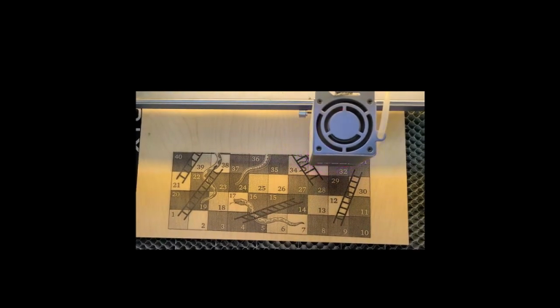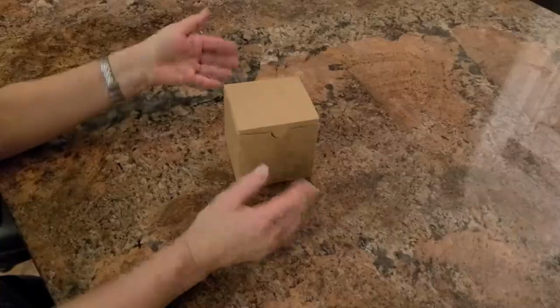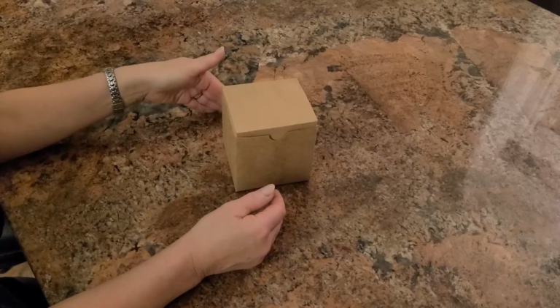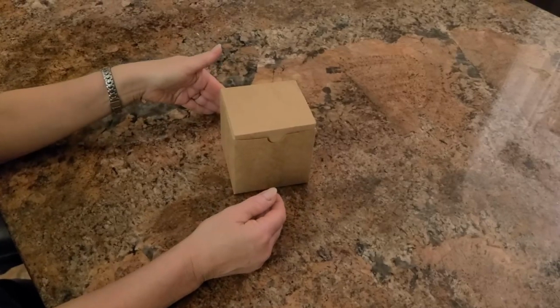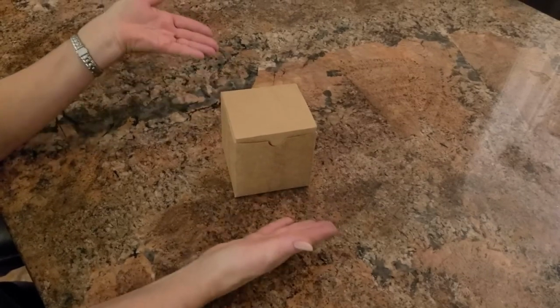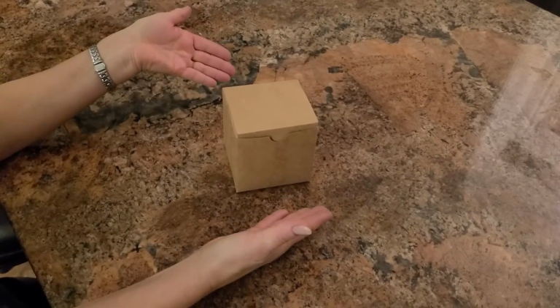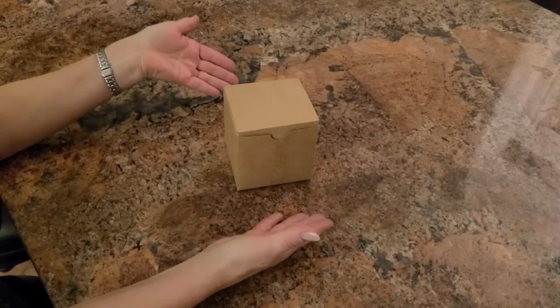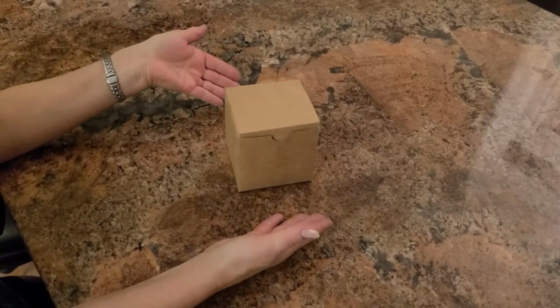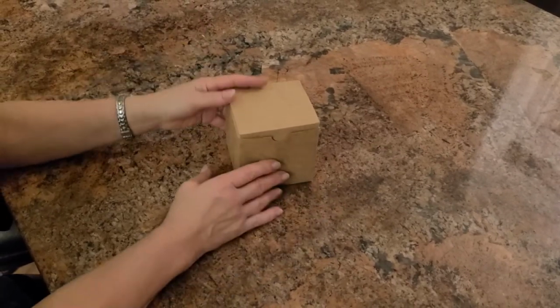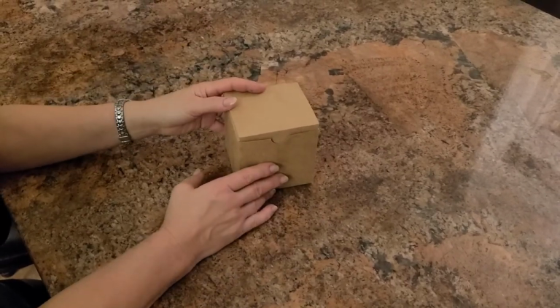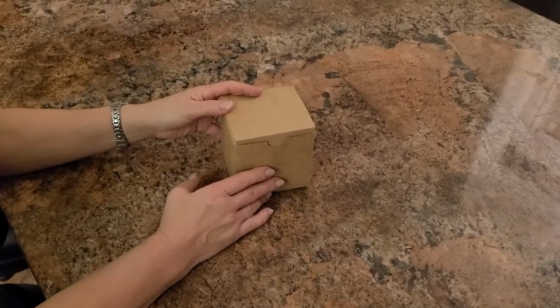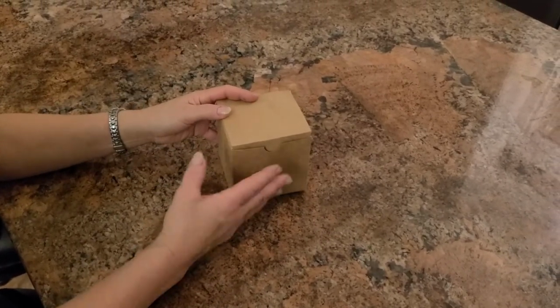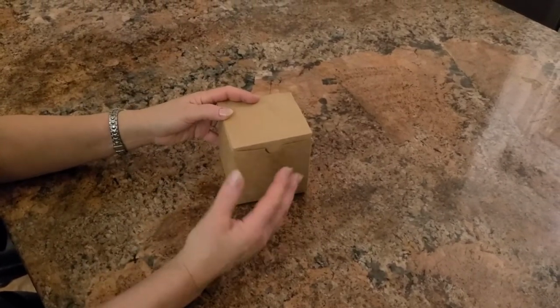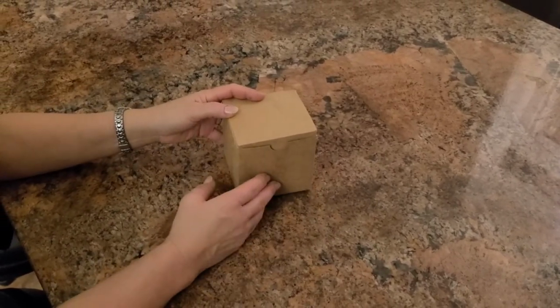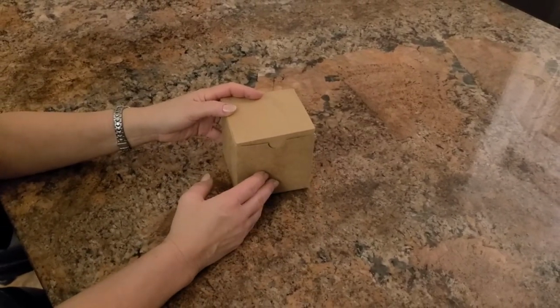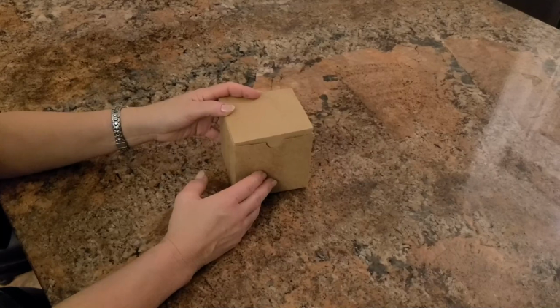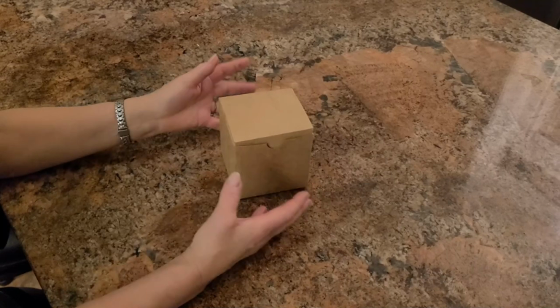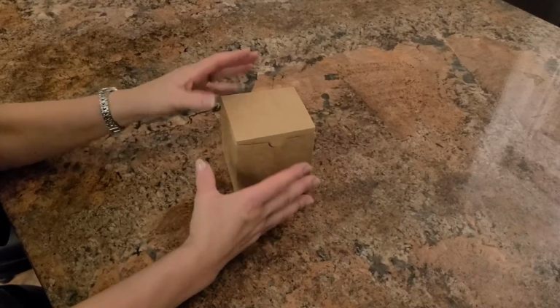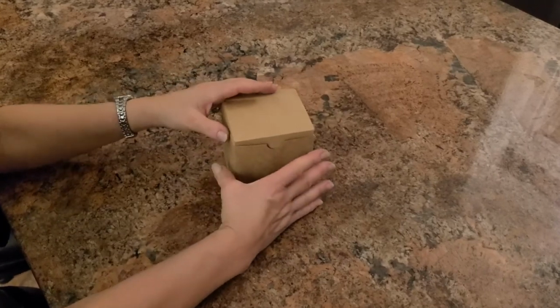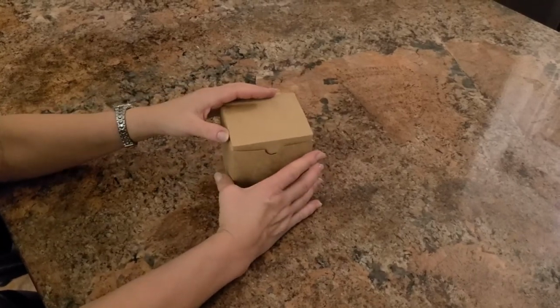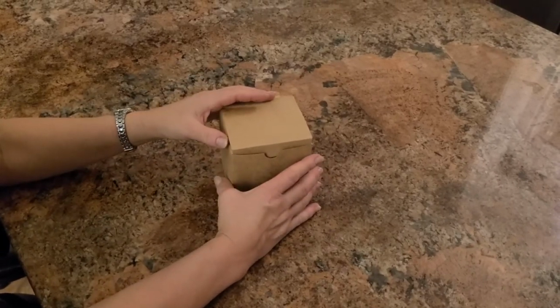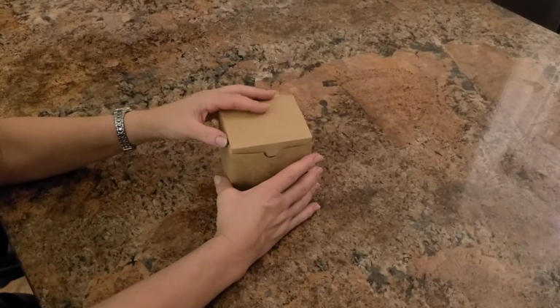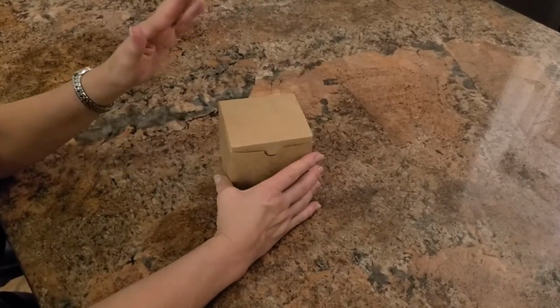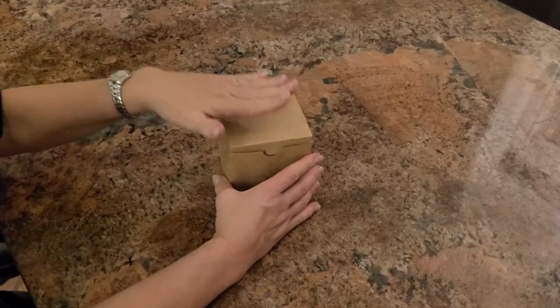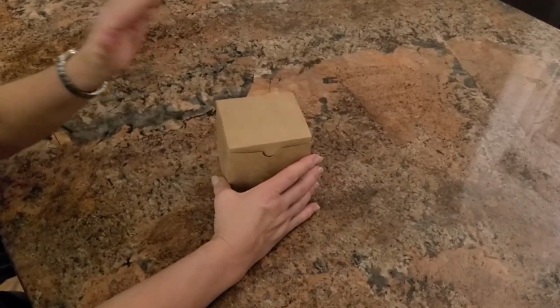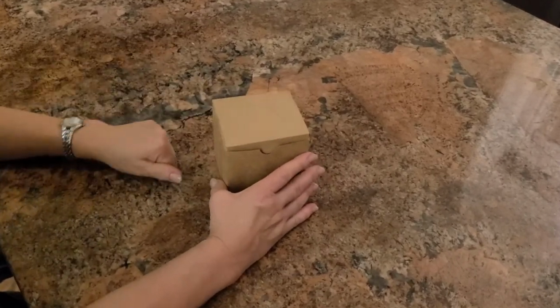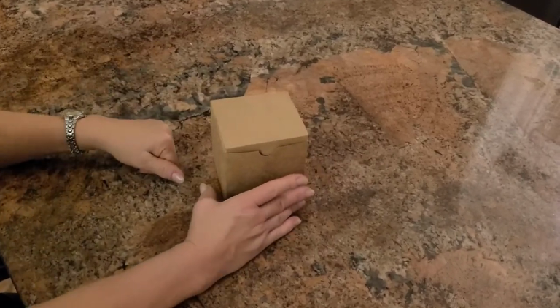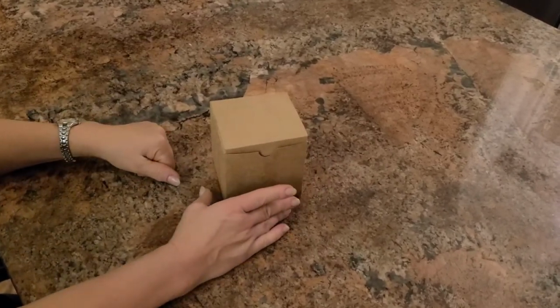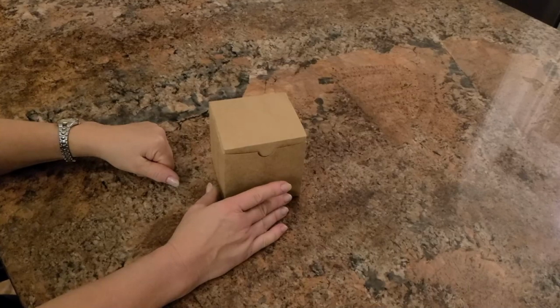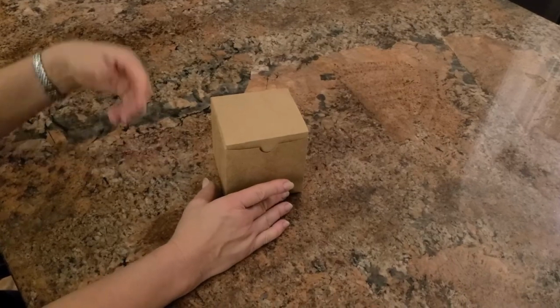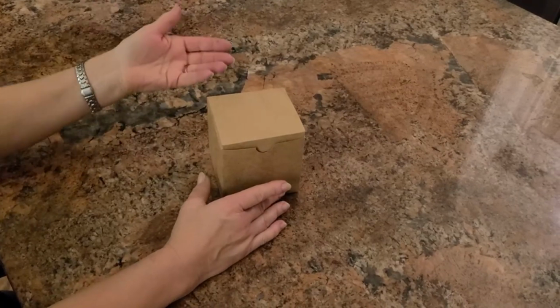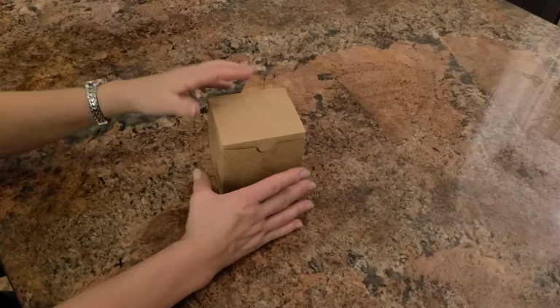Welcome to Crafting Crow Labs. So, this is our latest project, and it is a wooden puzzle in a box.